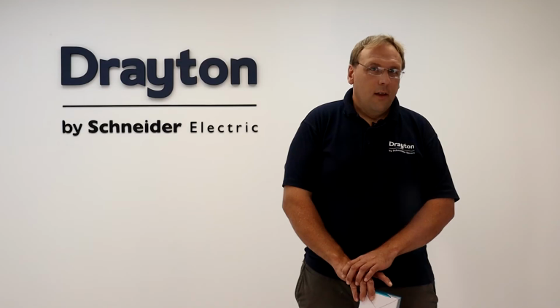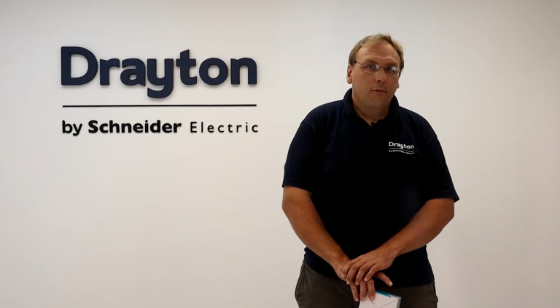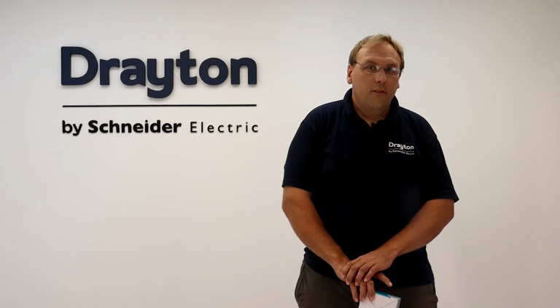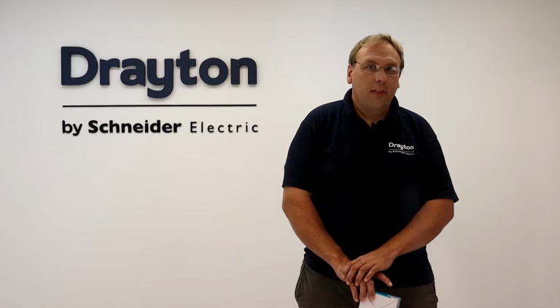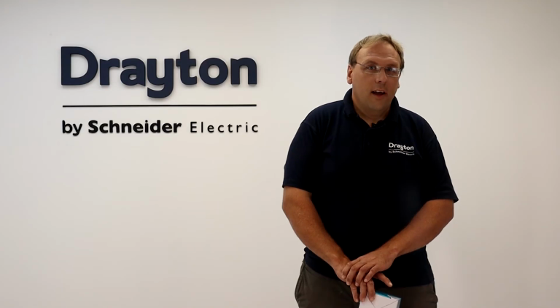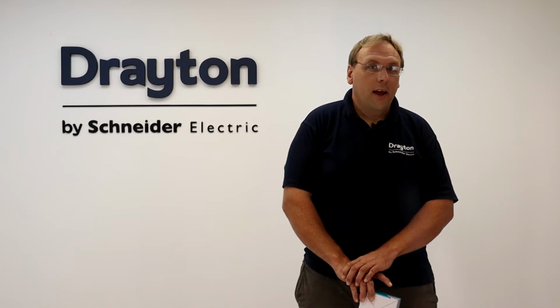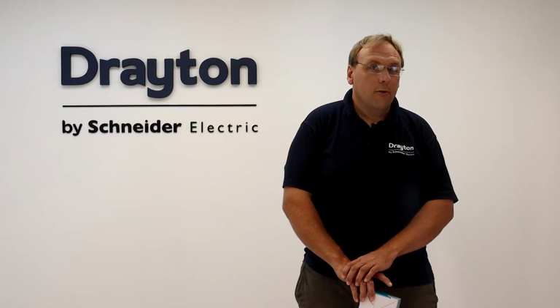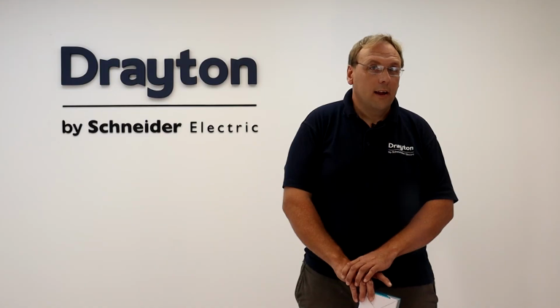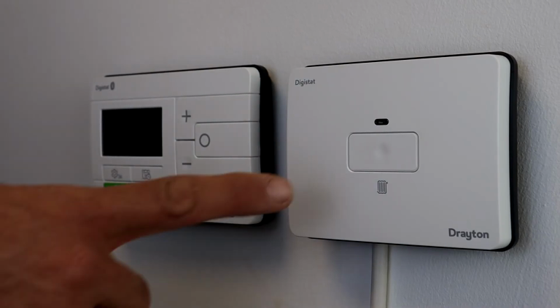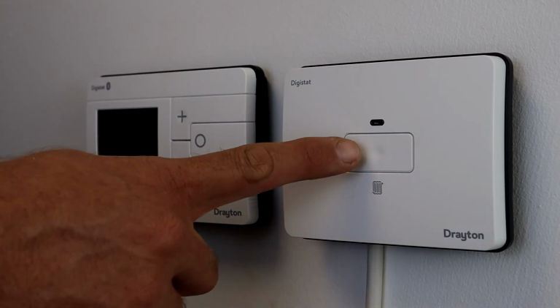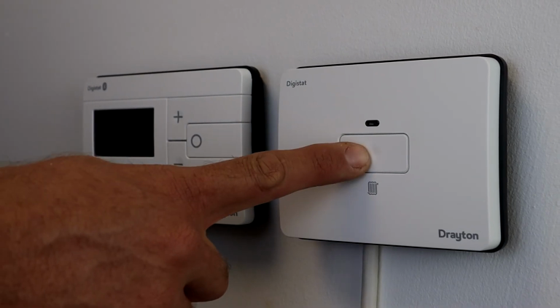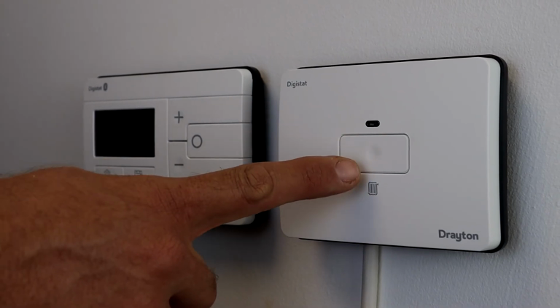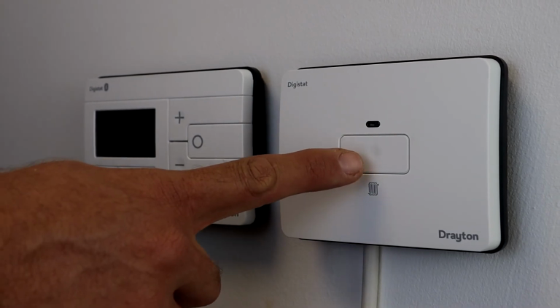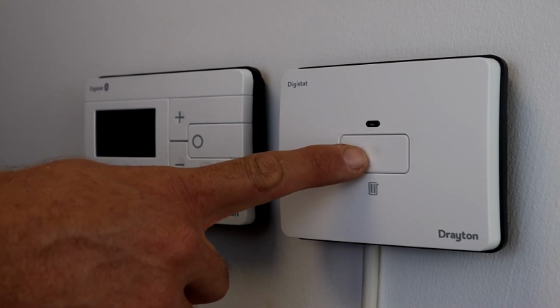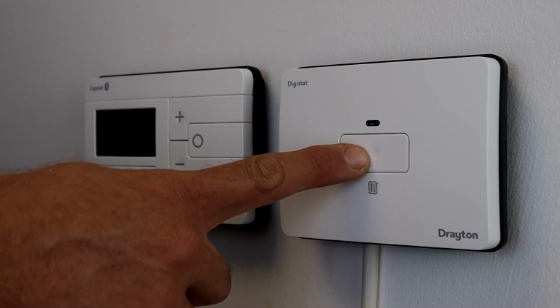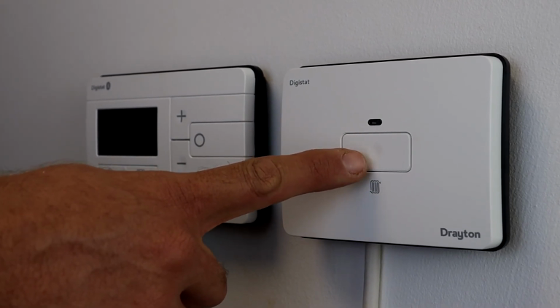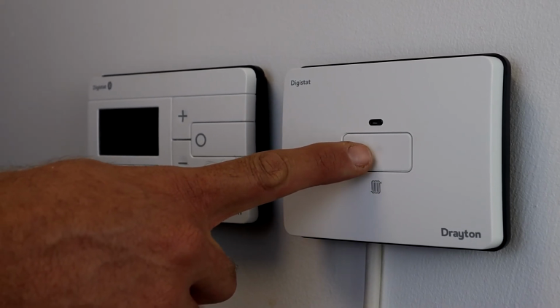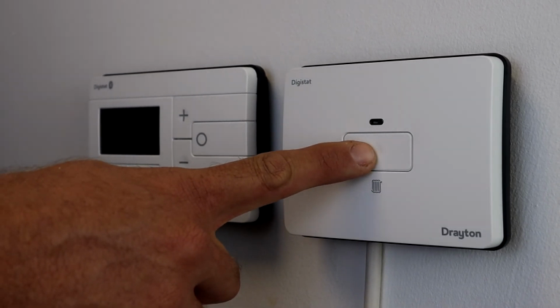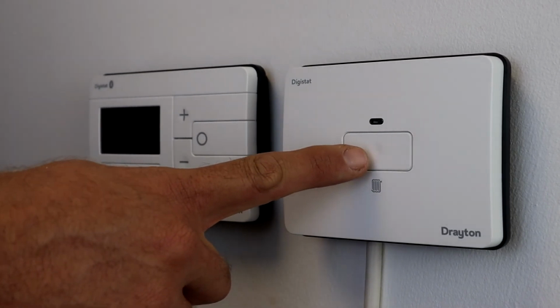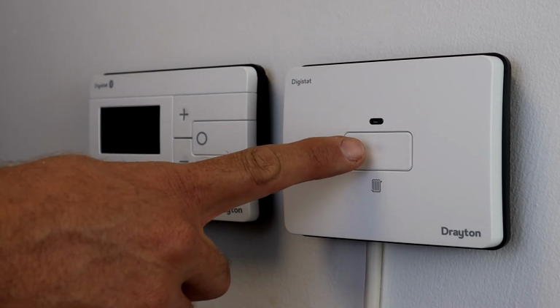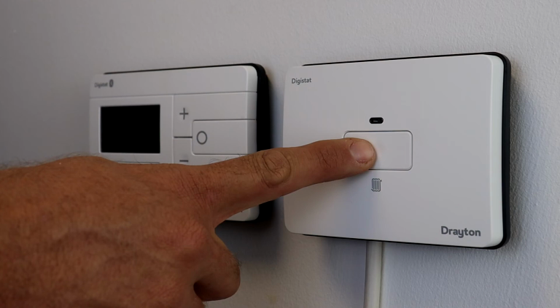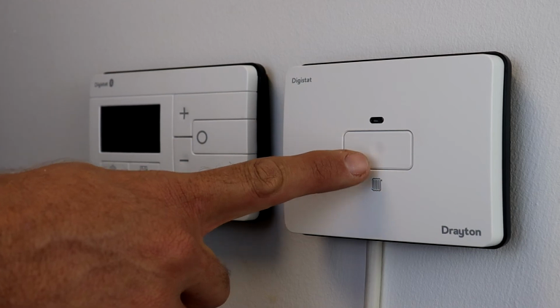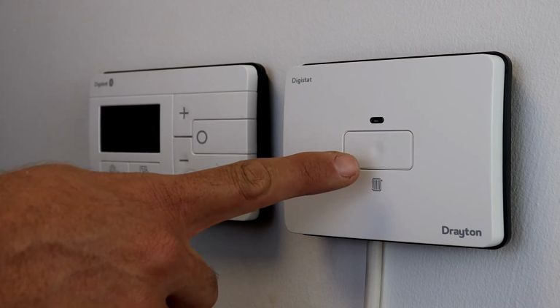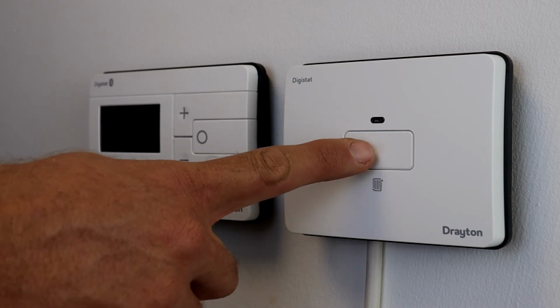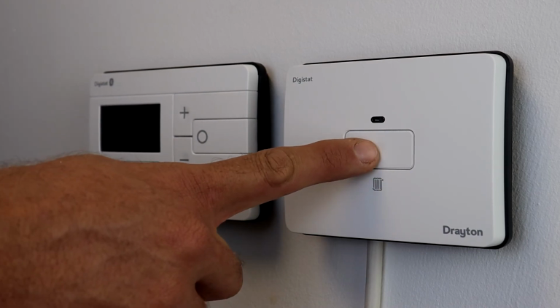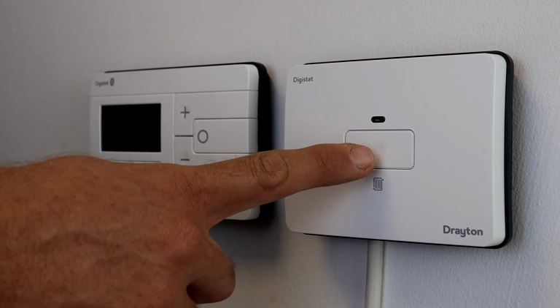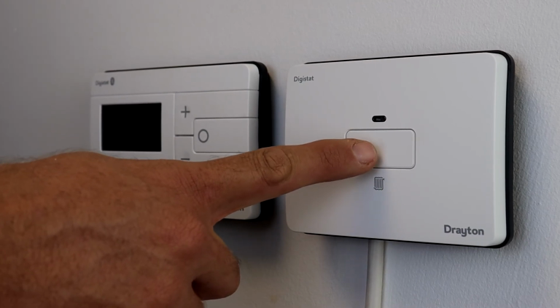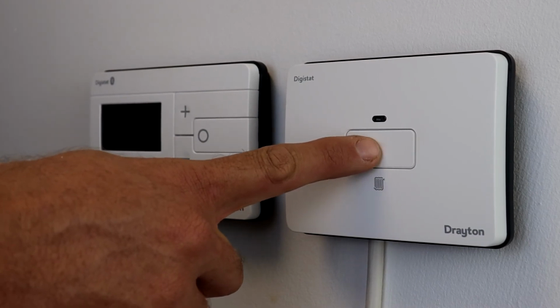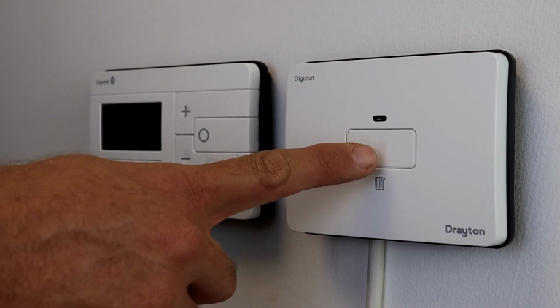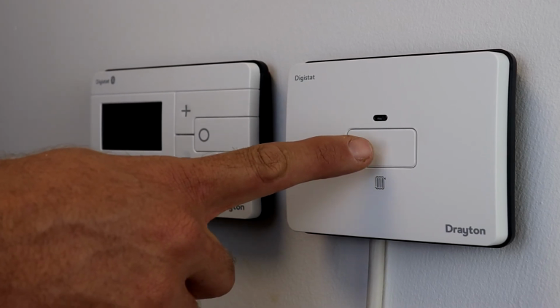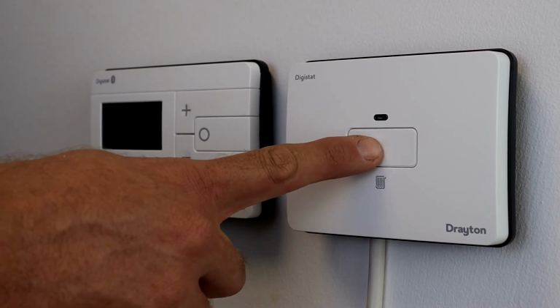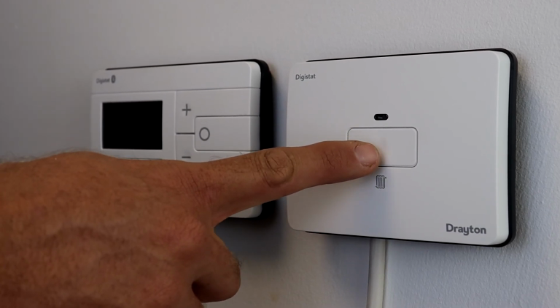When the receiver and thermostat are paired correctly, clicking the override button on the receiver has no effect. This button can only be used to call for heat when communication has been lost between the two devices.